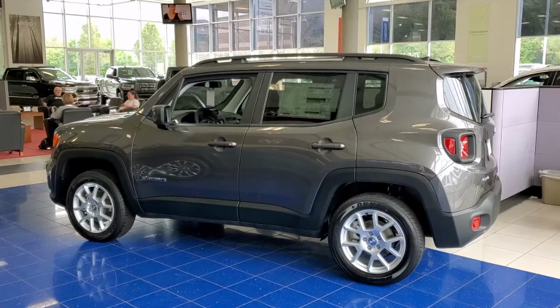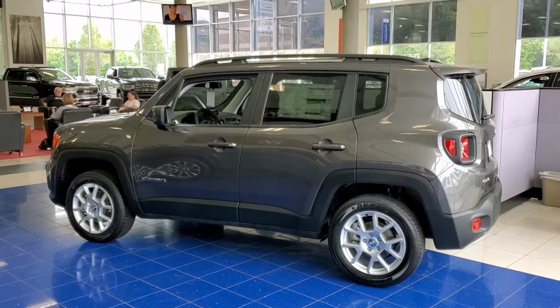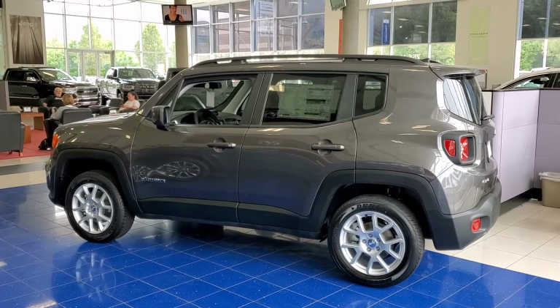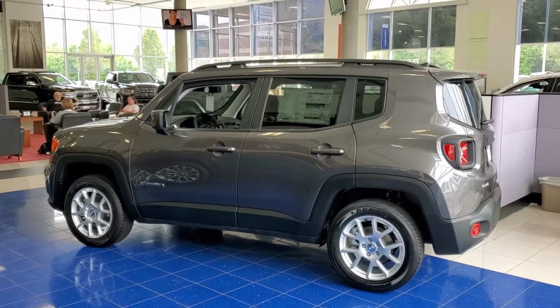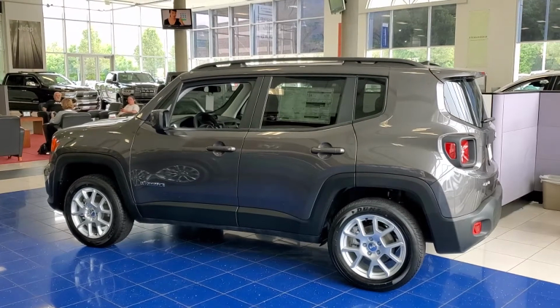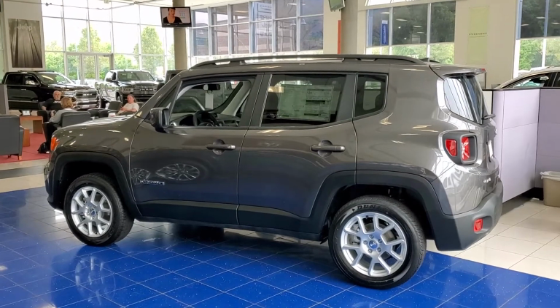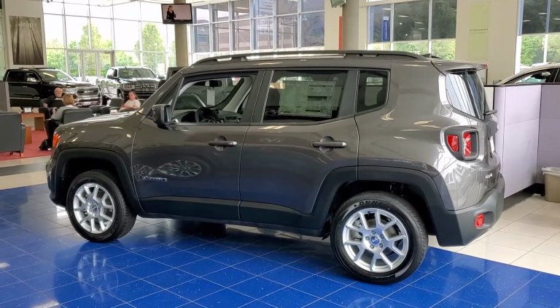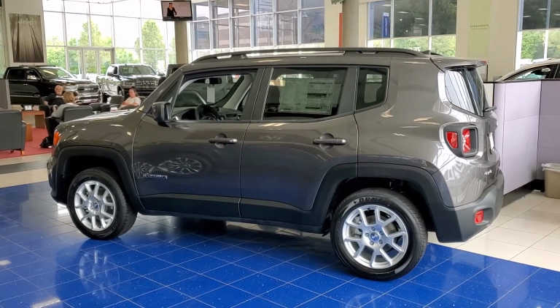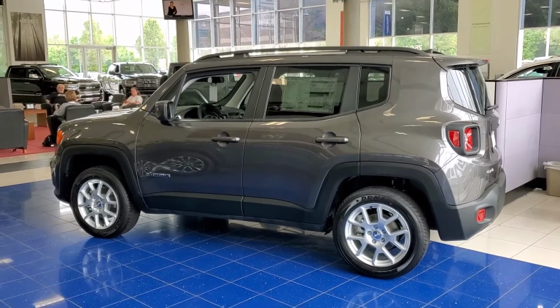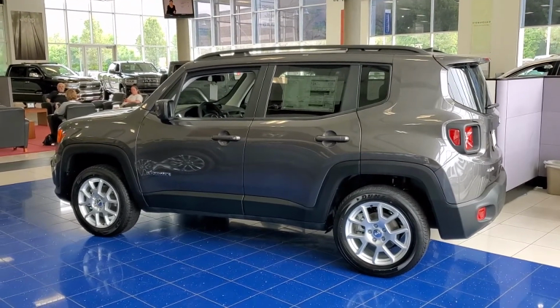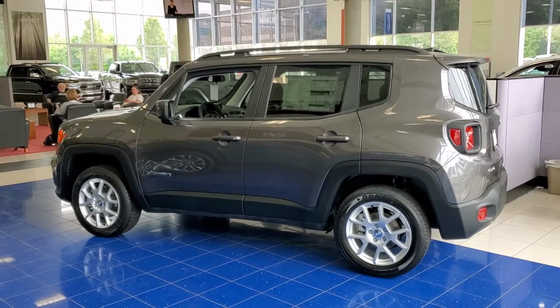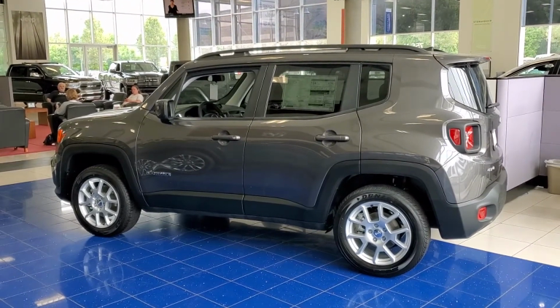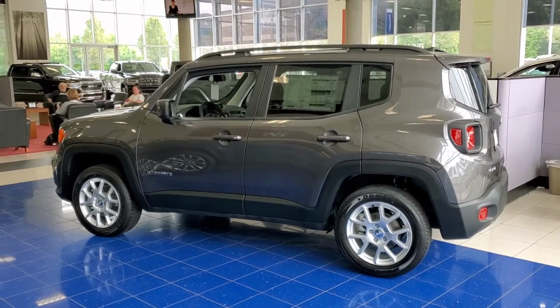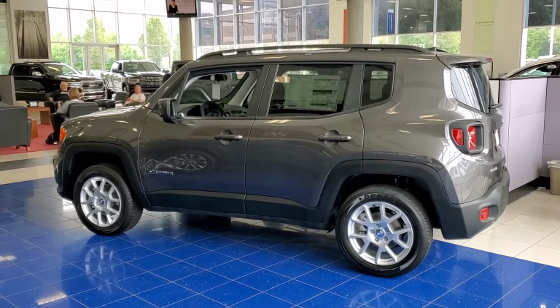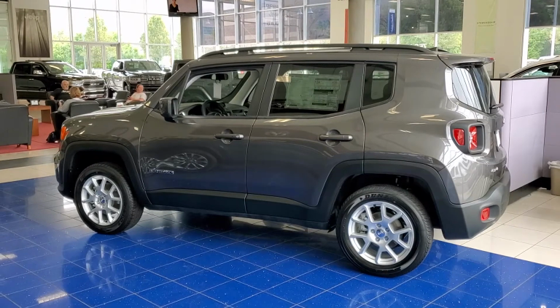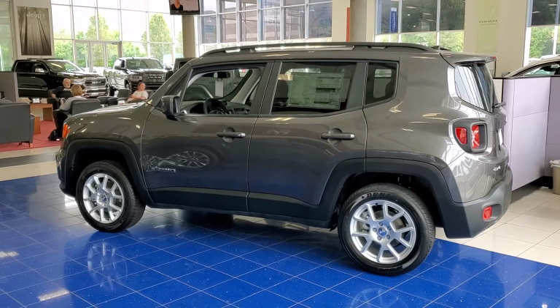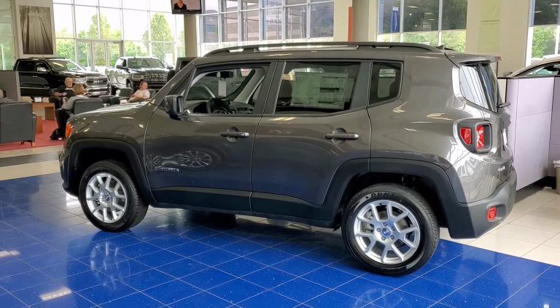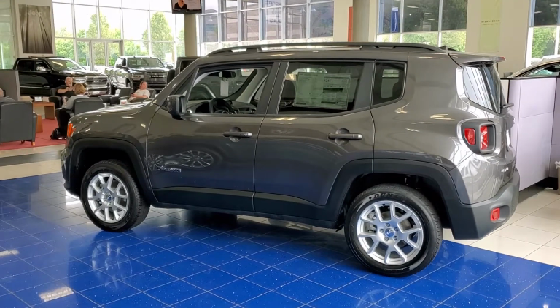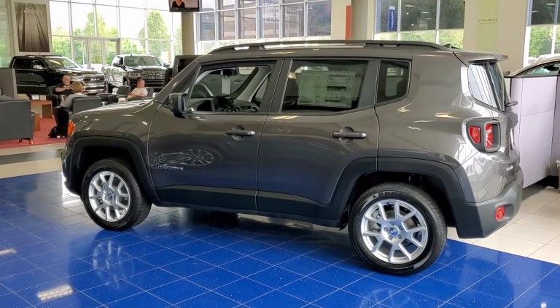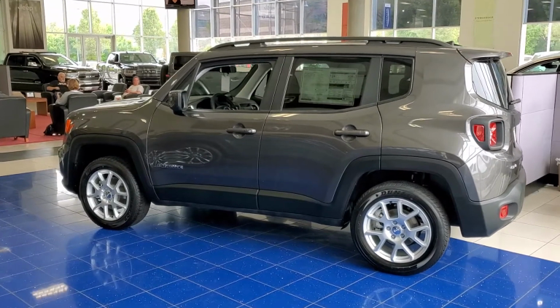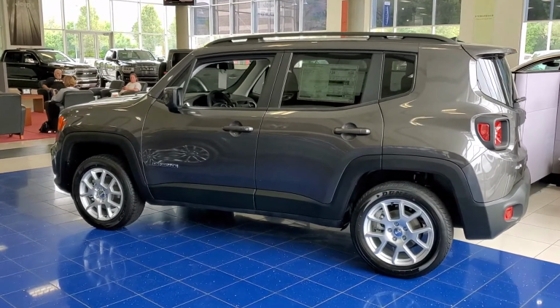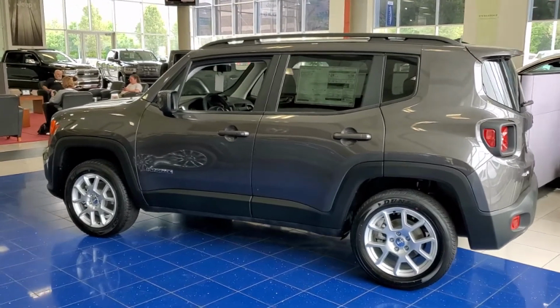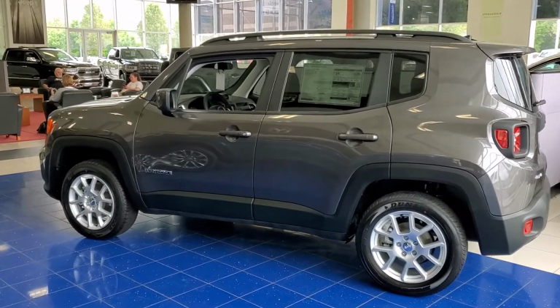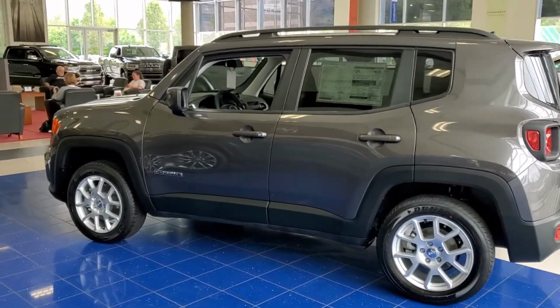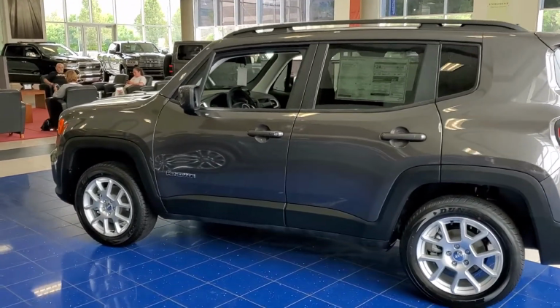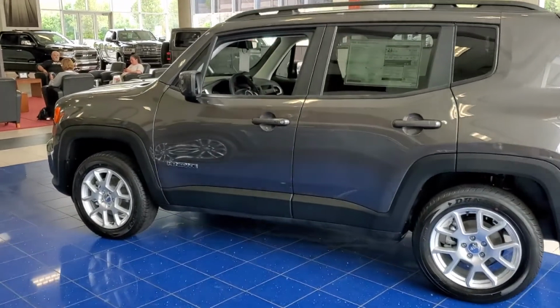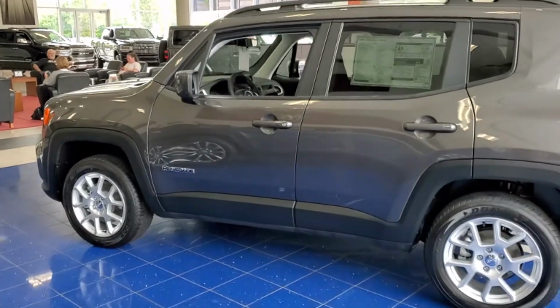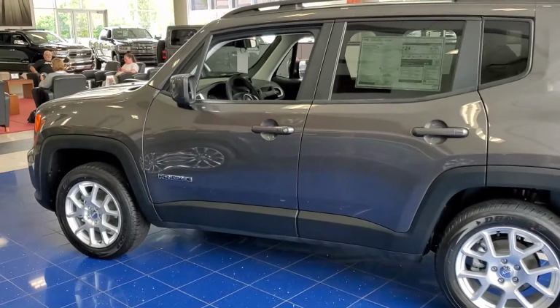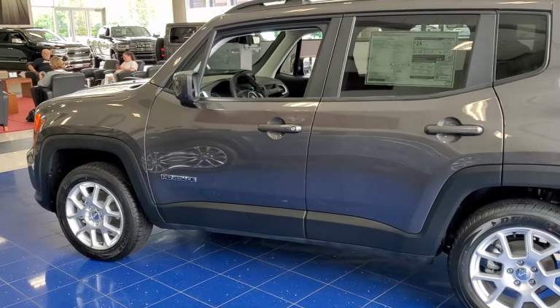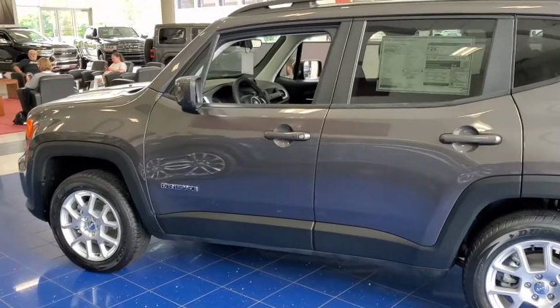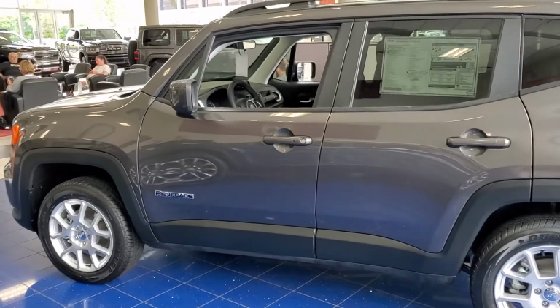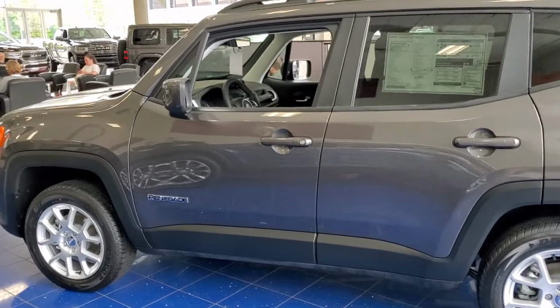Hello, Larry Hawaii here with Larry H. Miller in Bountiful, Utah. This is your 2020 Jeep Renegade 4x4 Latitude.